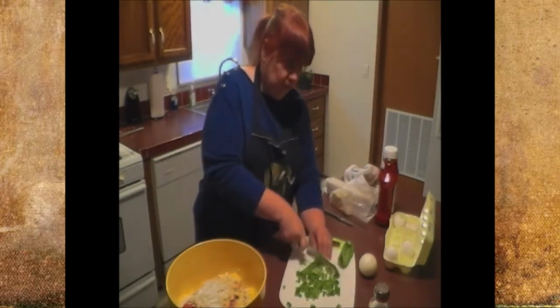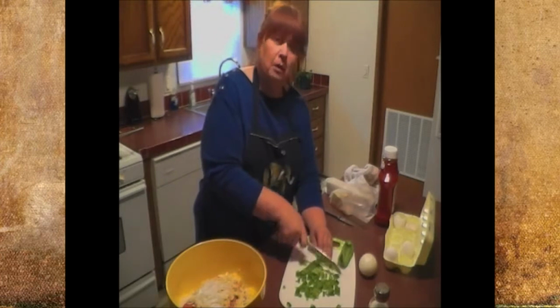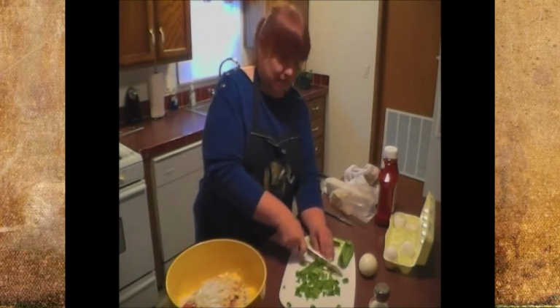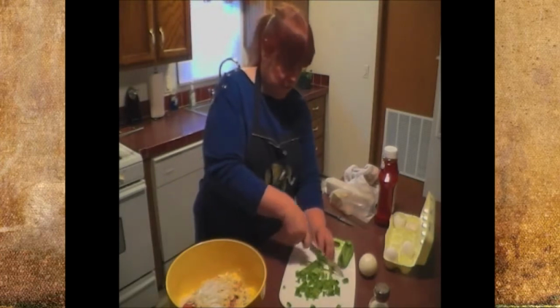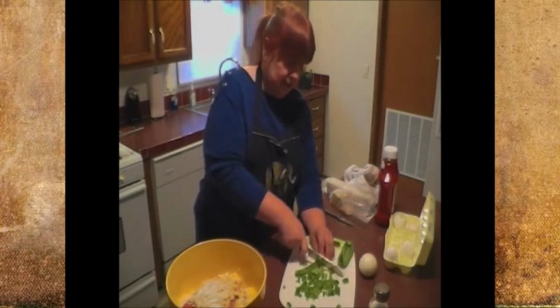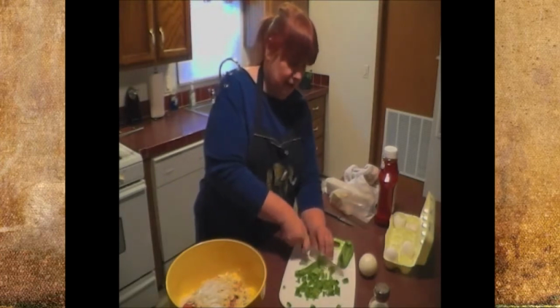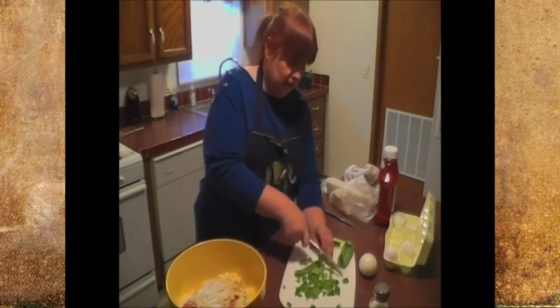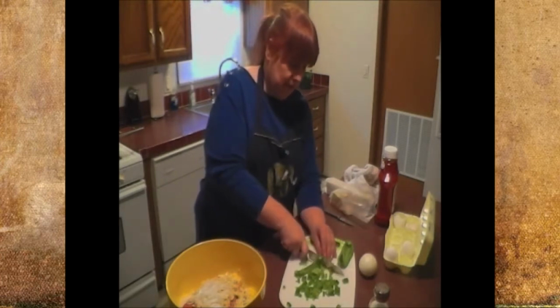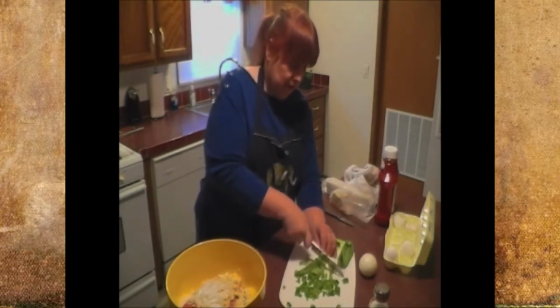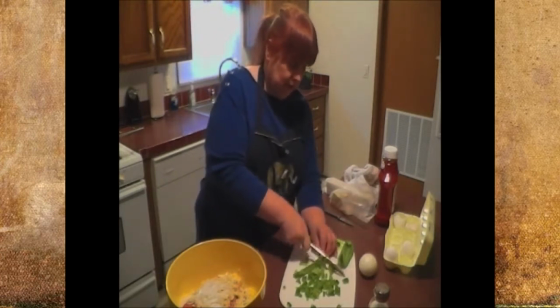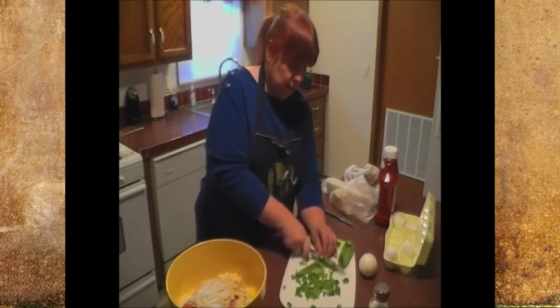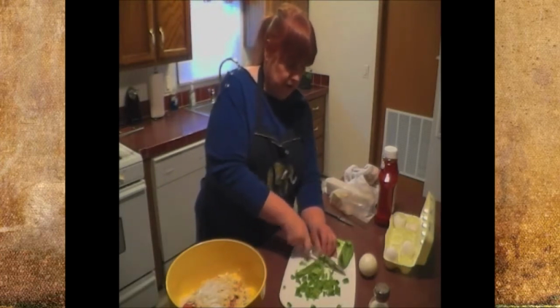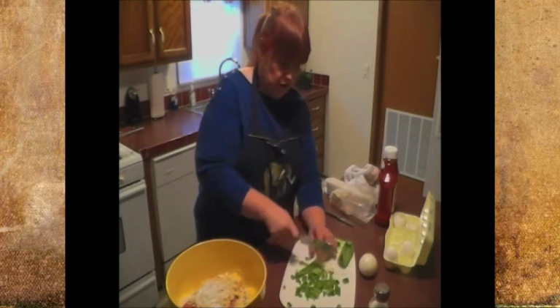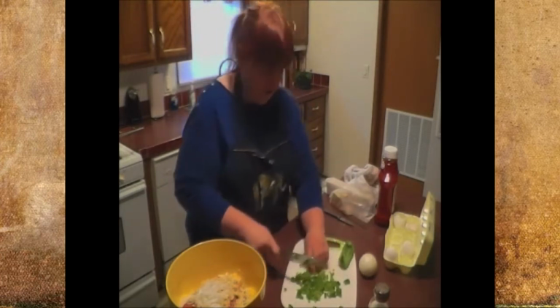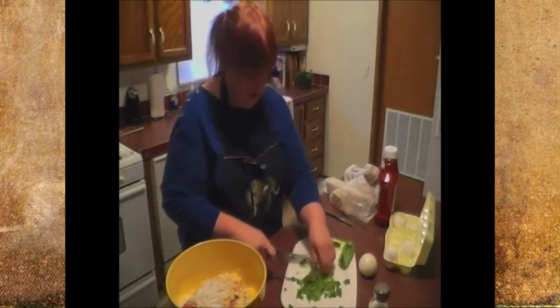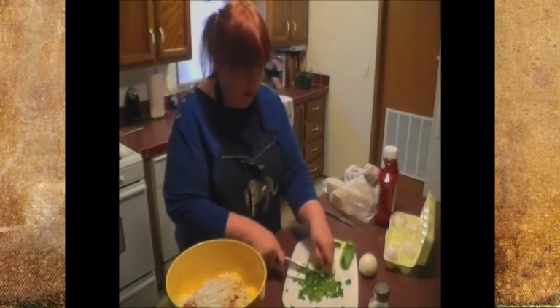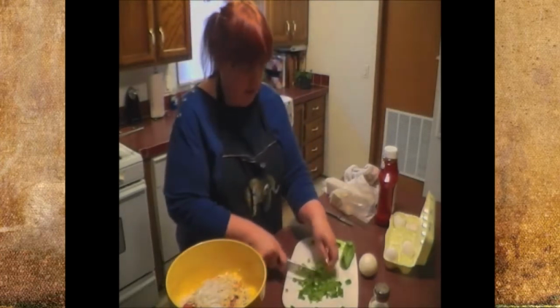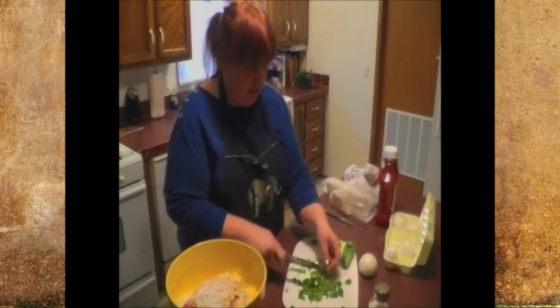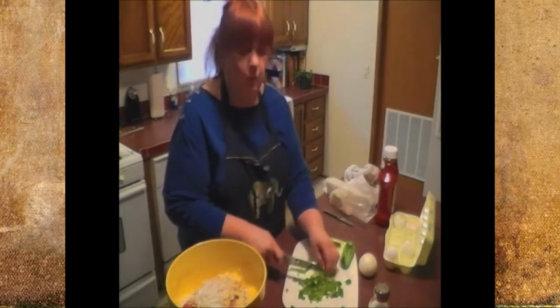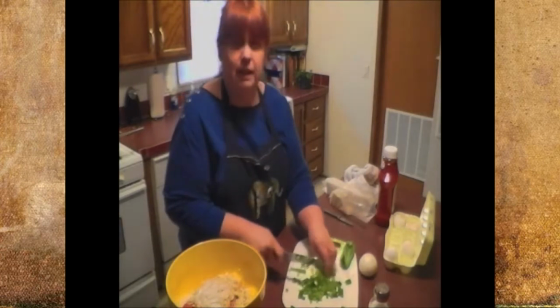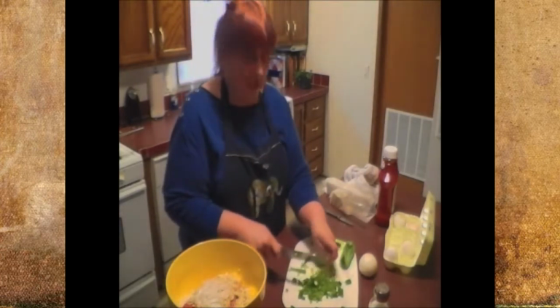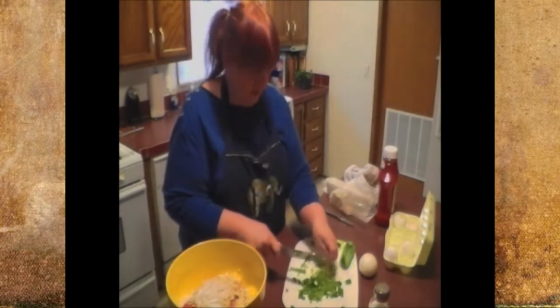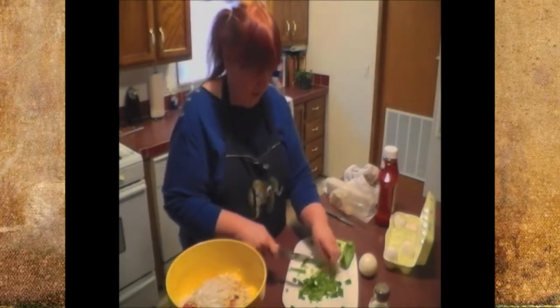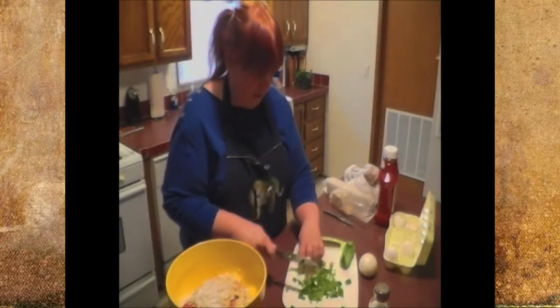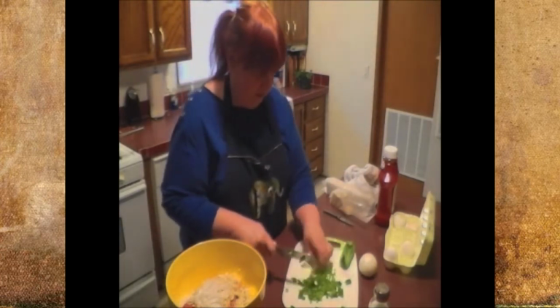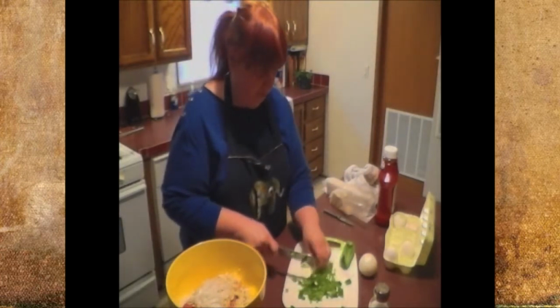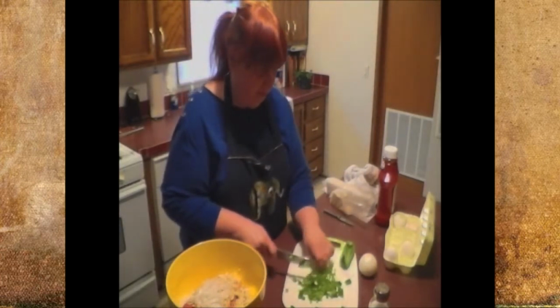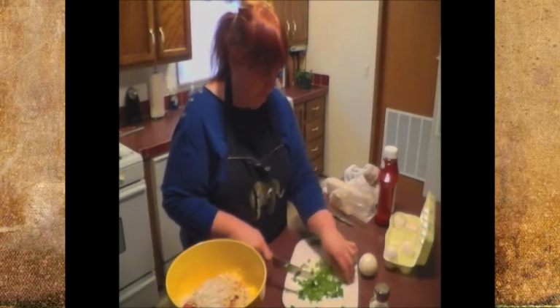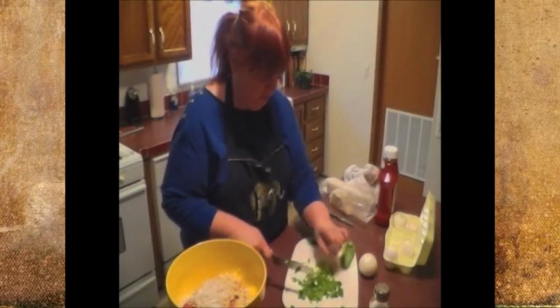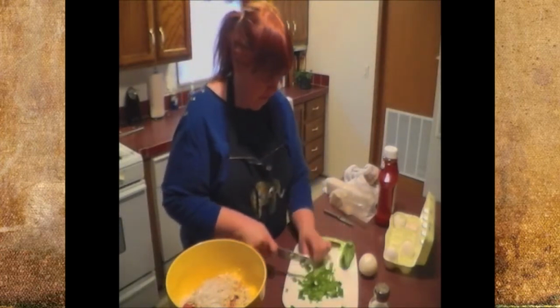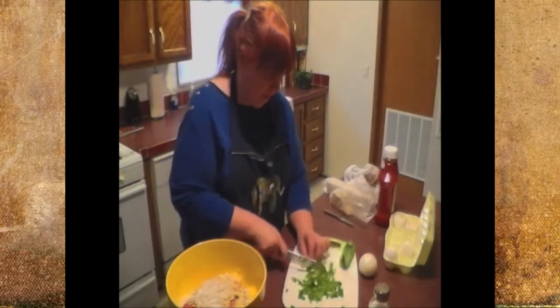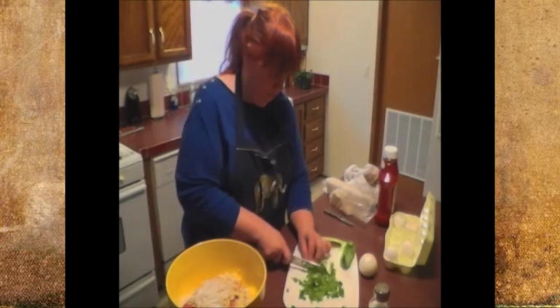I'll probably make some sweet tea in a little bit because they like sweet tea too. It's quick and easy — always a favorite drink around our home.